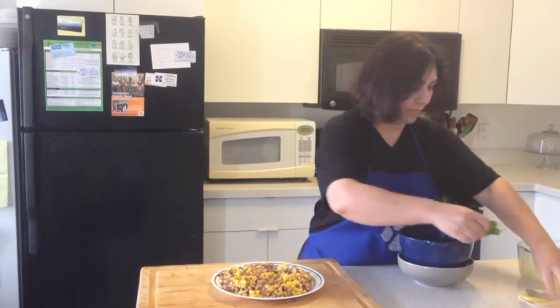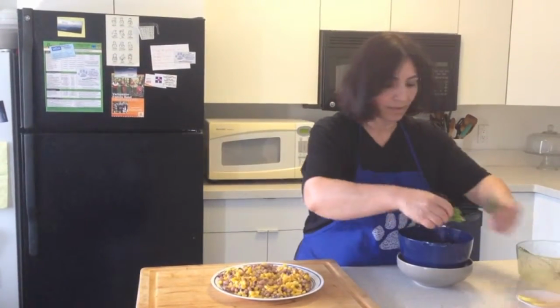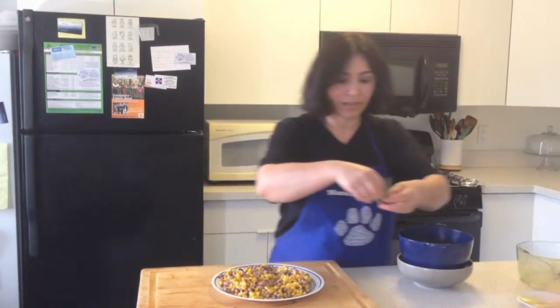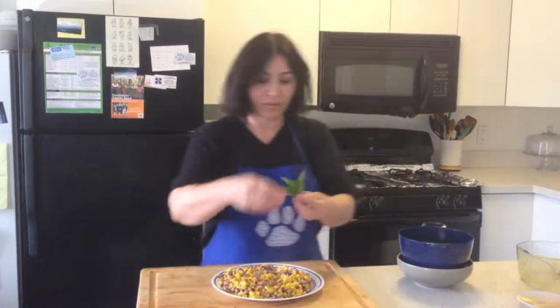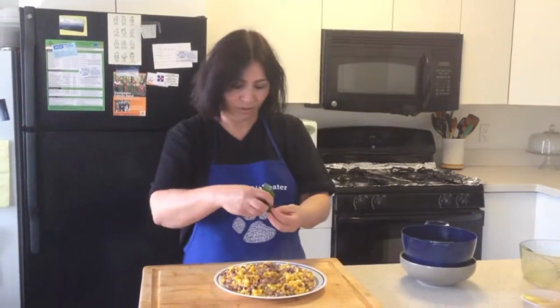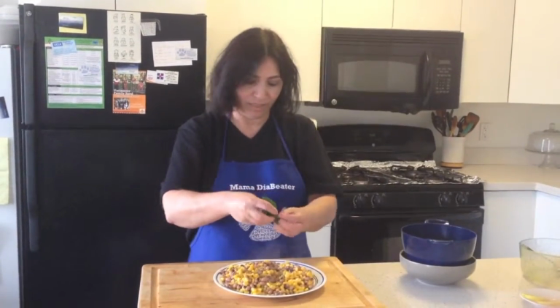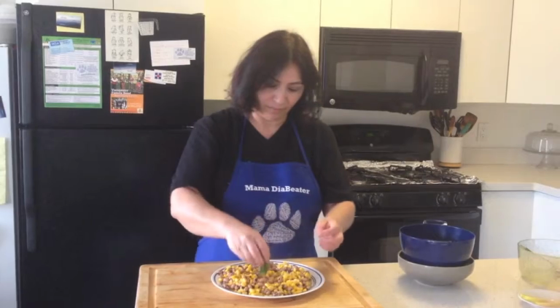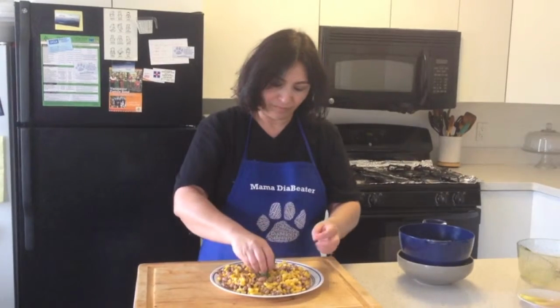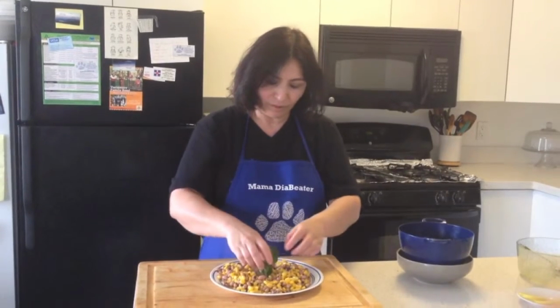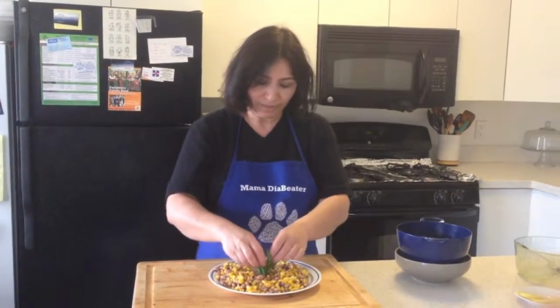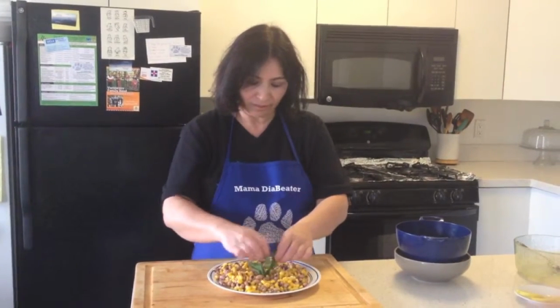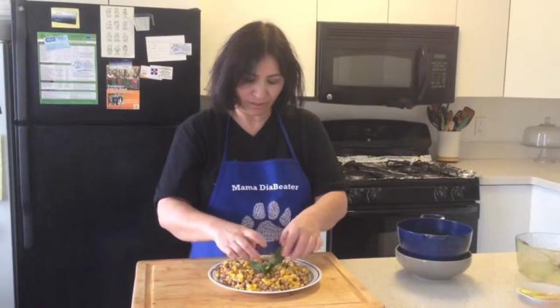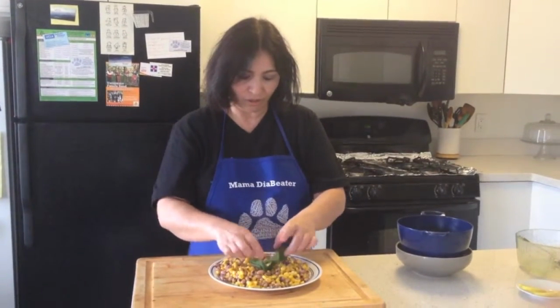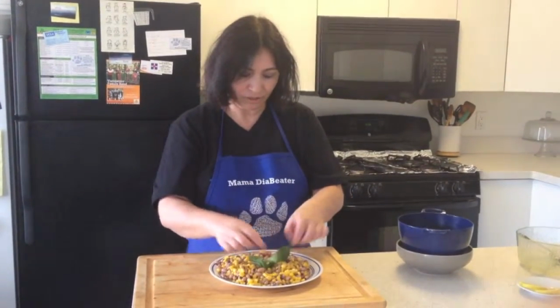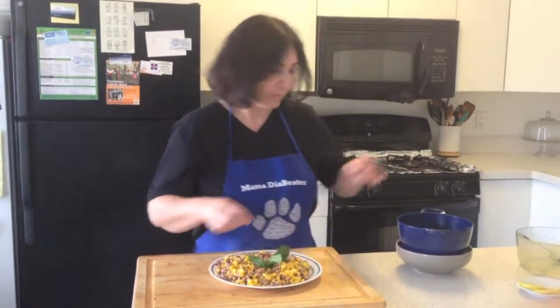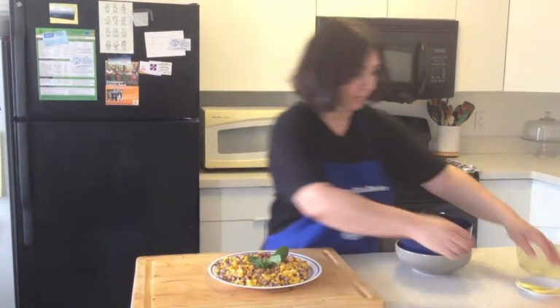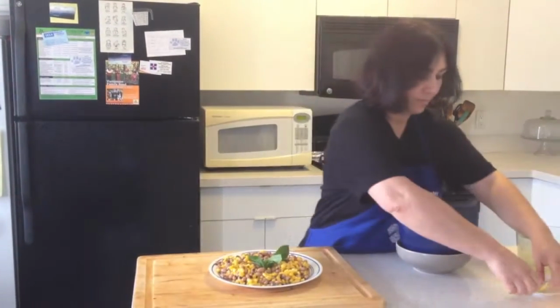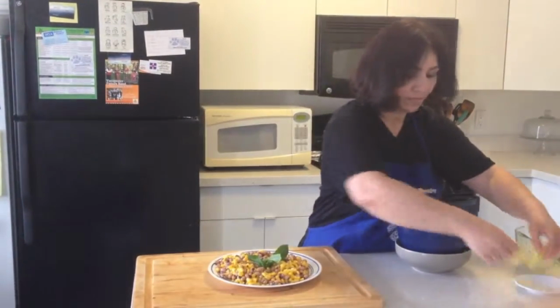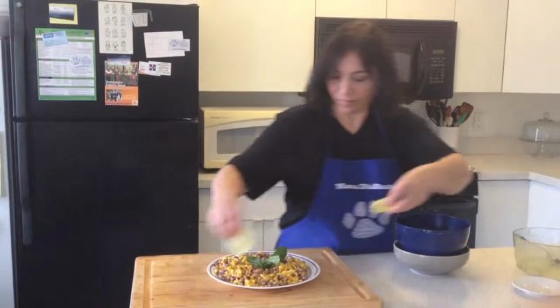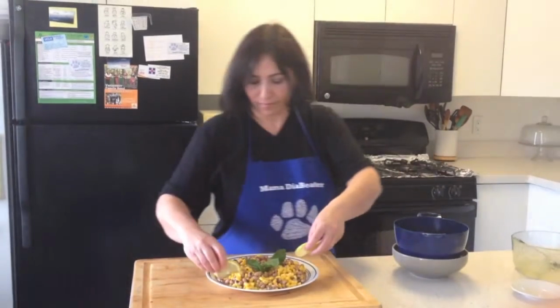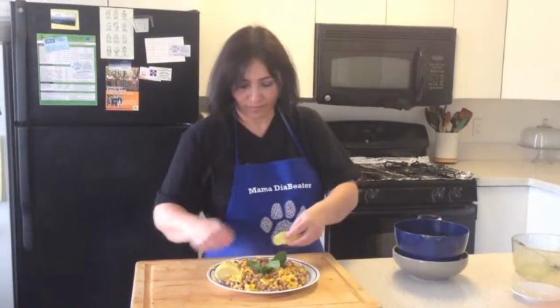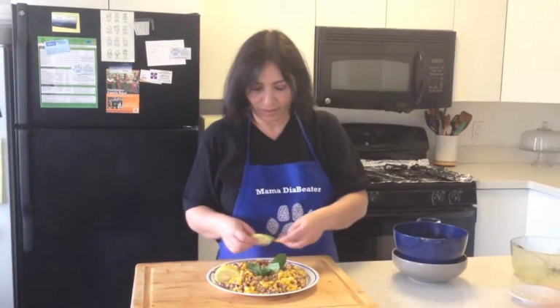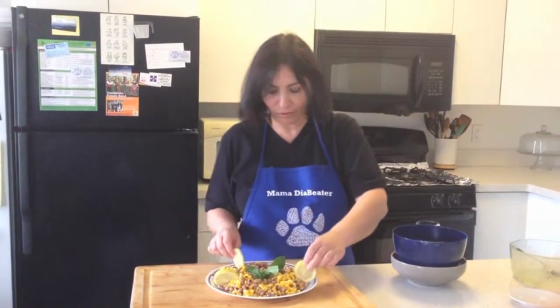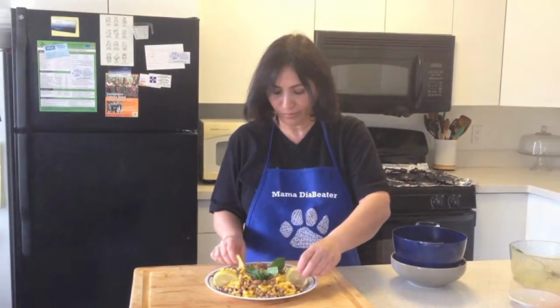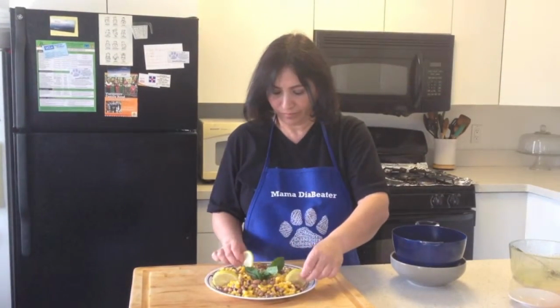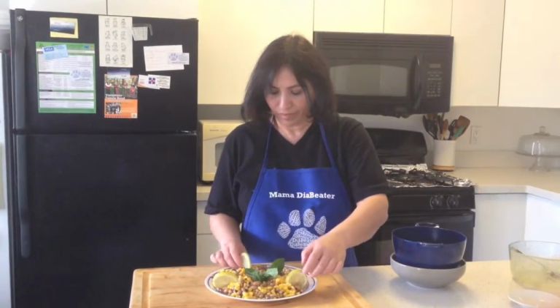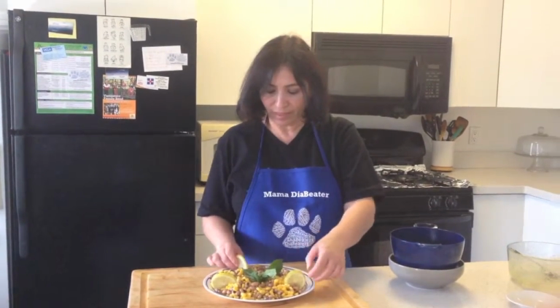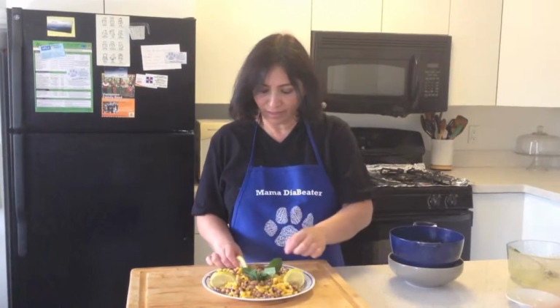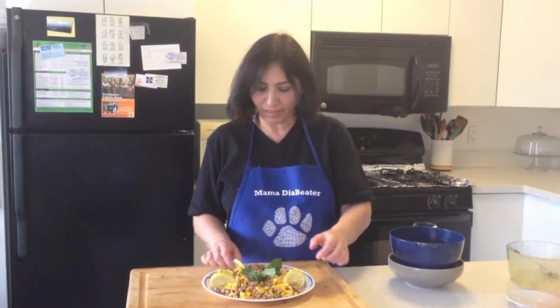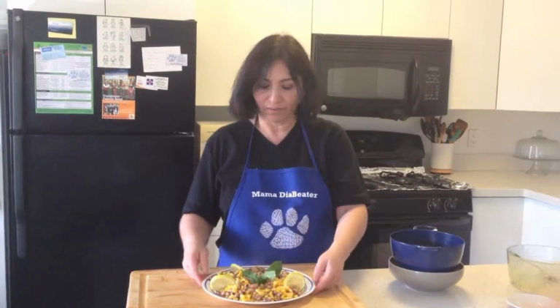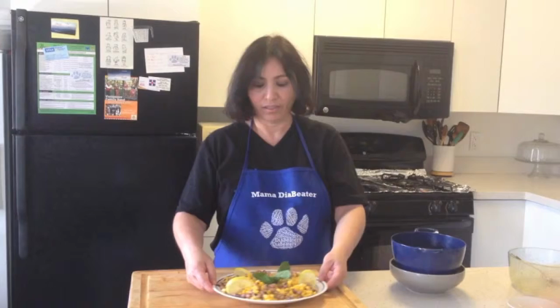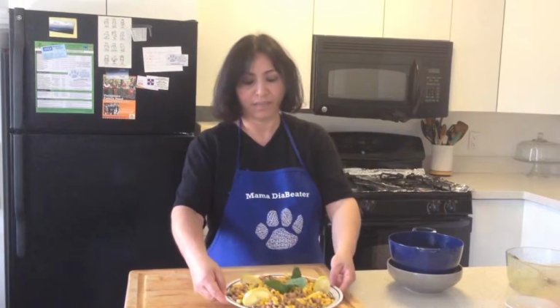I like always to use green mint as a garnish, and a few slices of lemon.